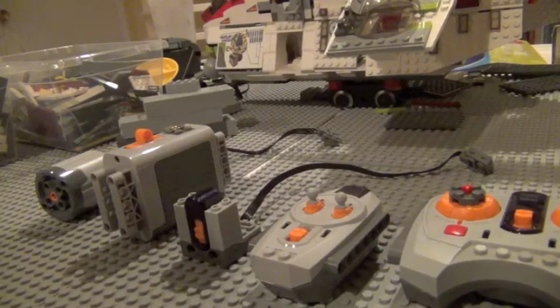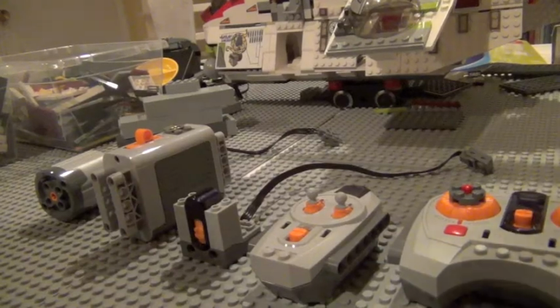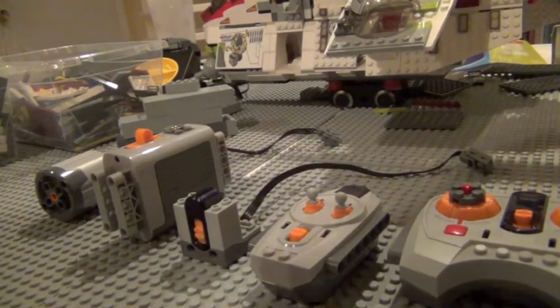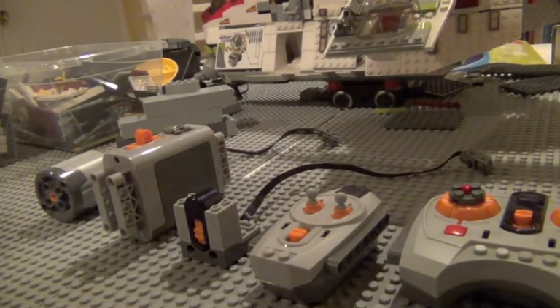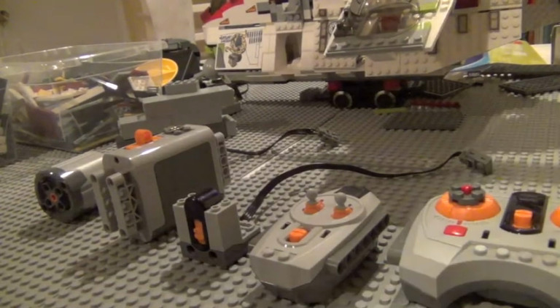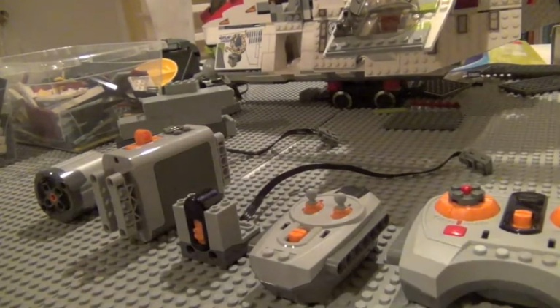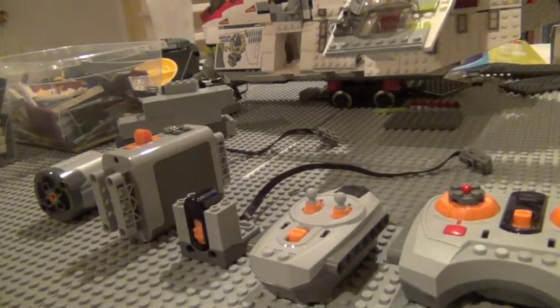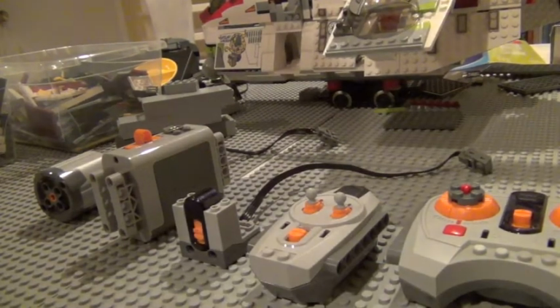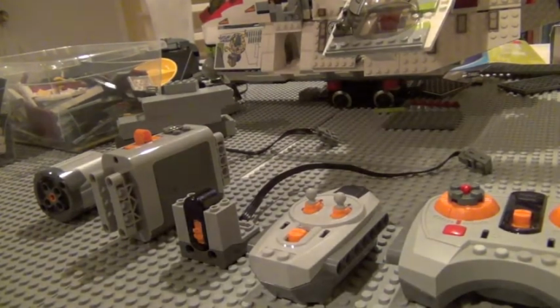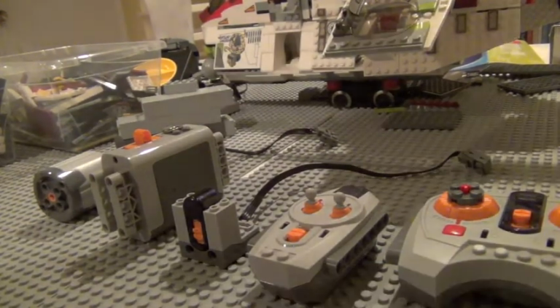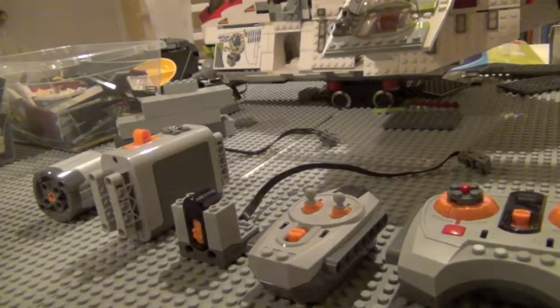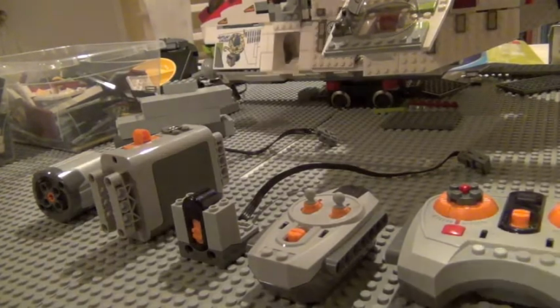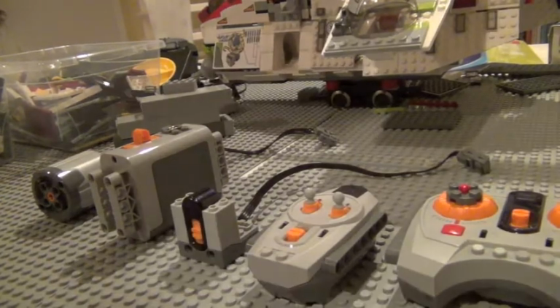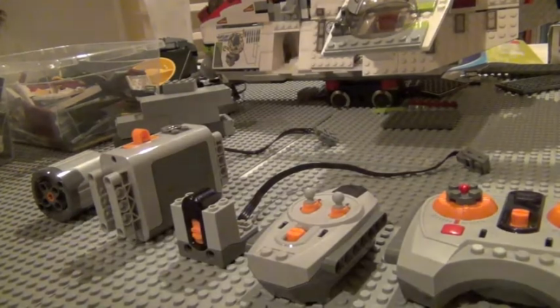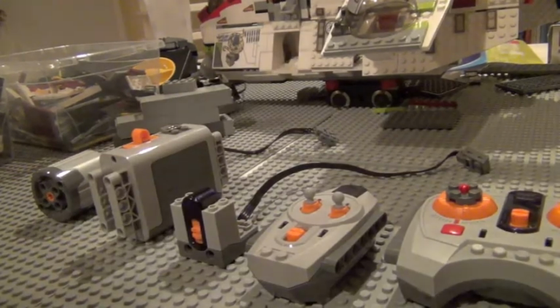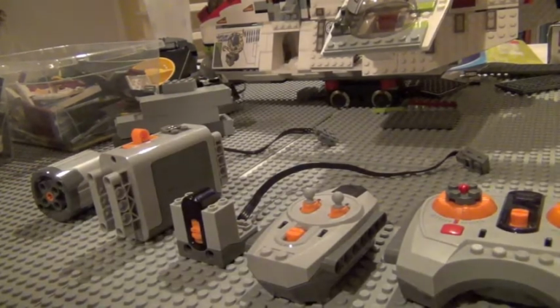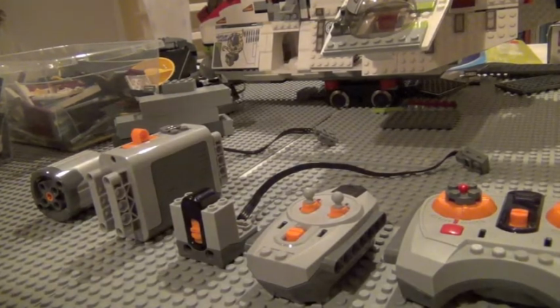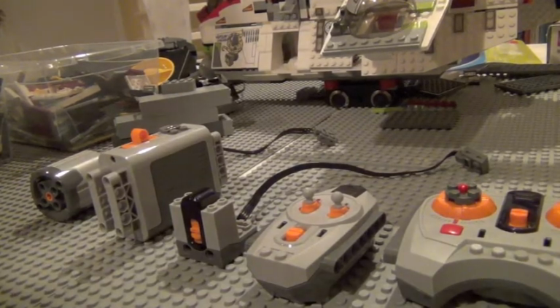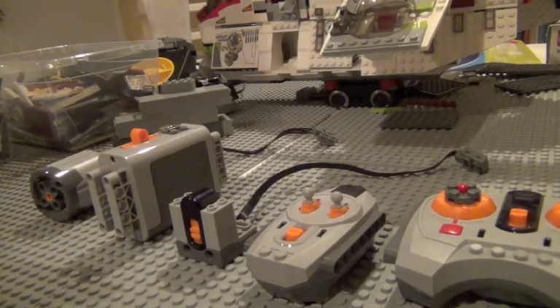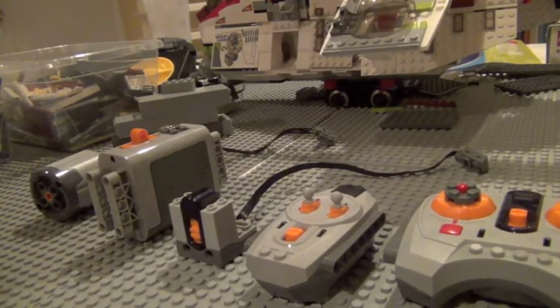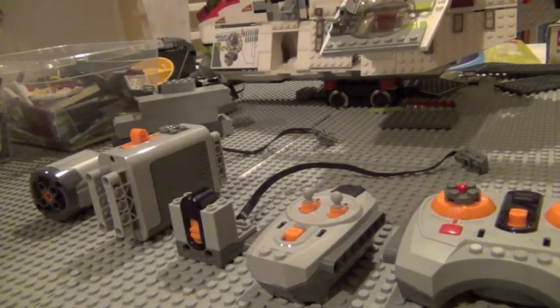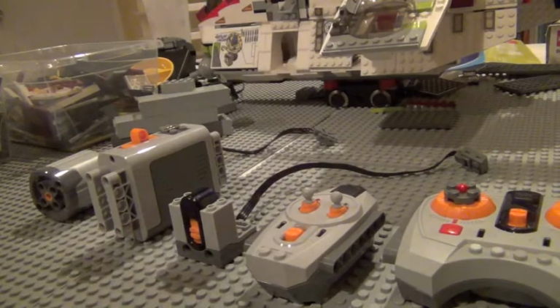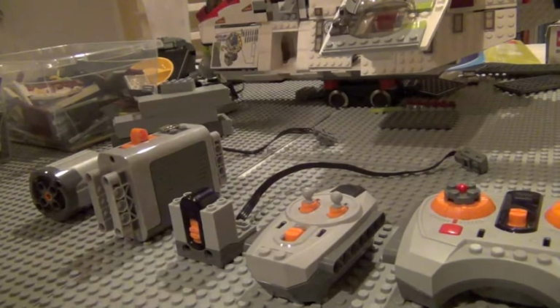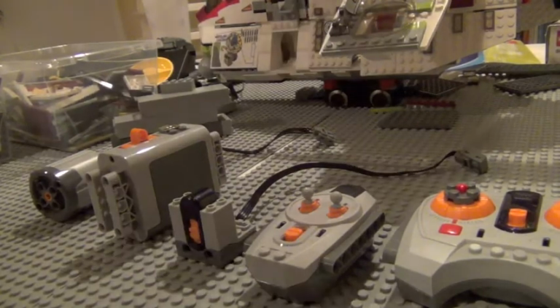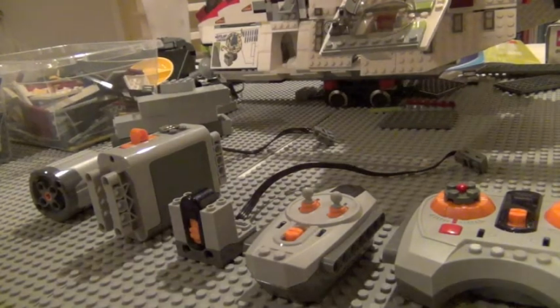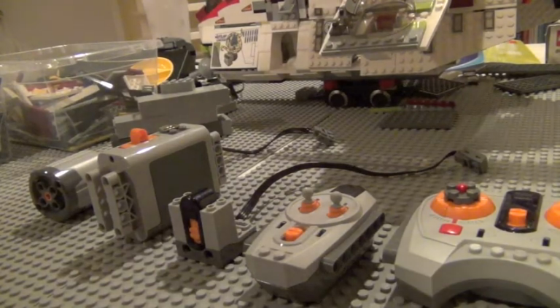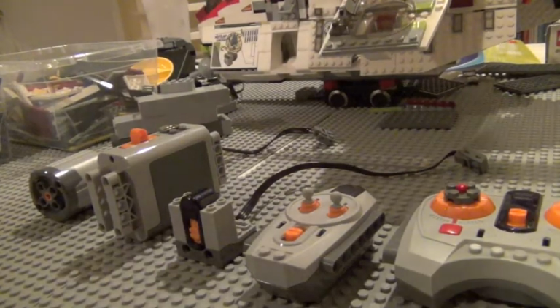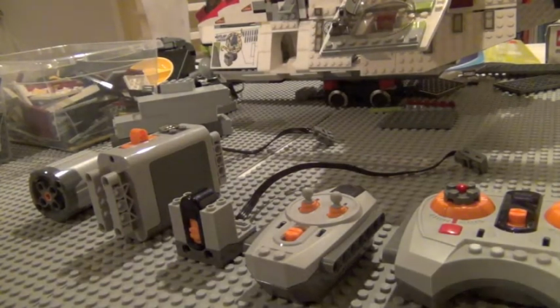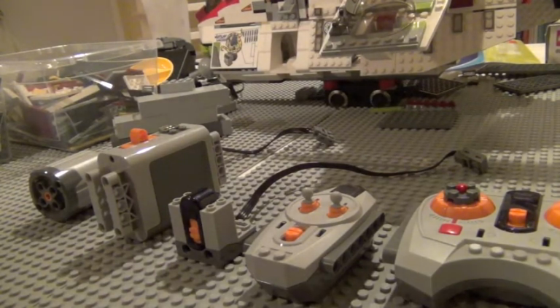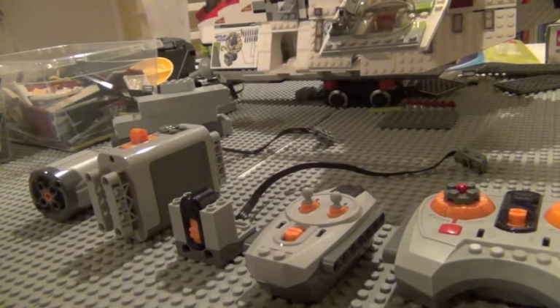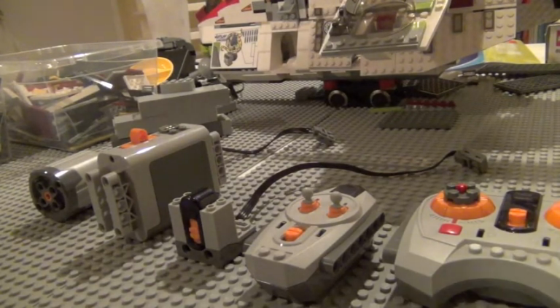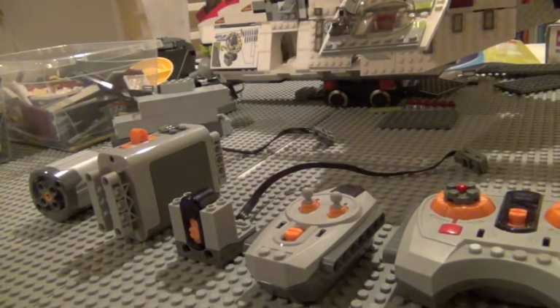Hey guys, CameroBuy606 here, coming at you with a tutorial. This tutorial is basically on how to build a wireless motorized sliding door.